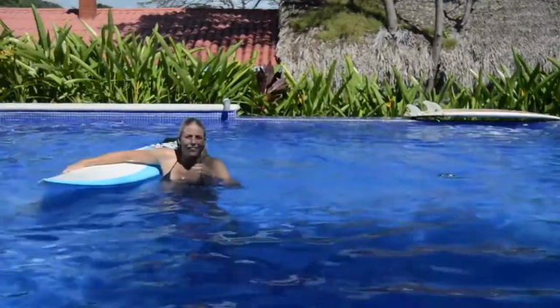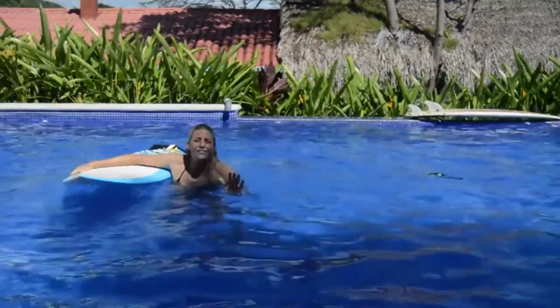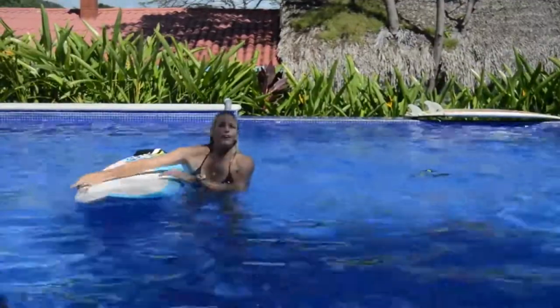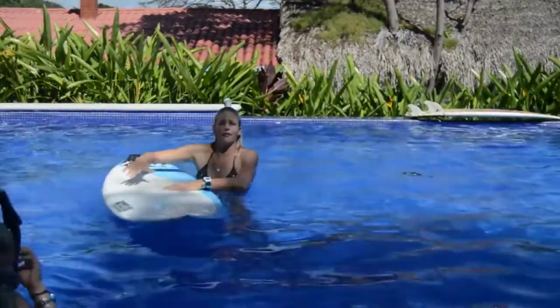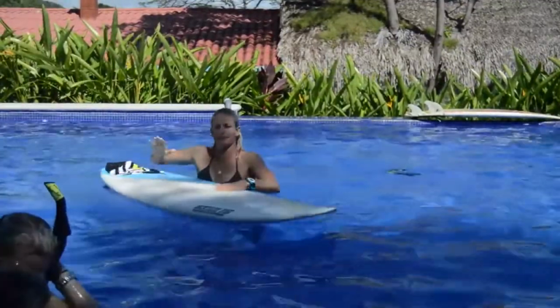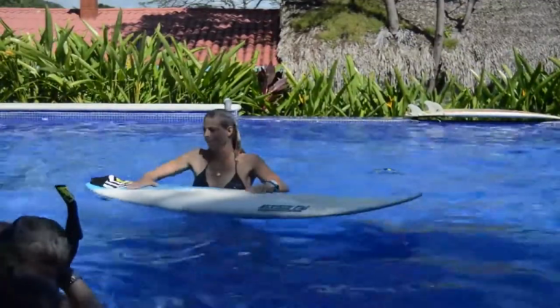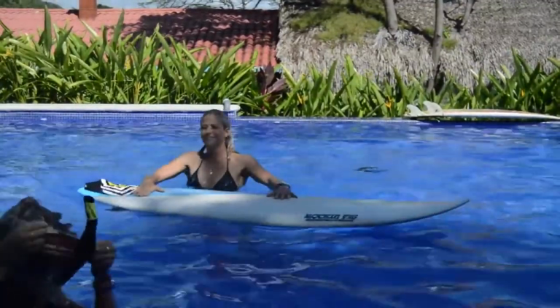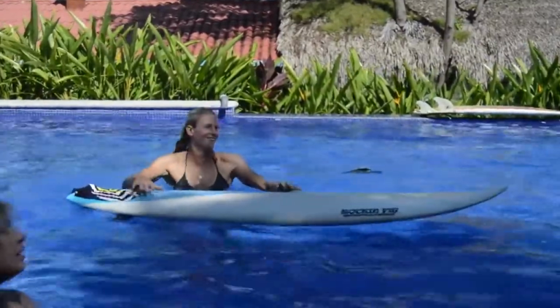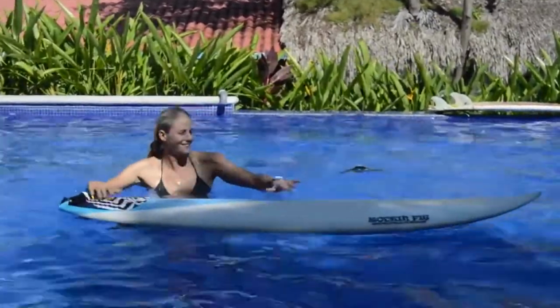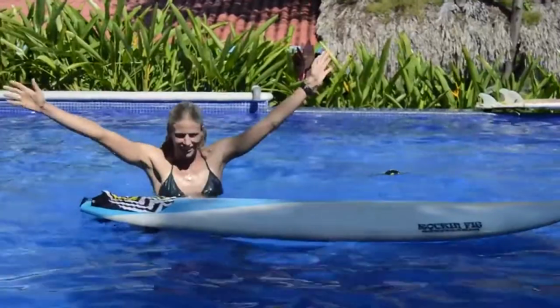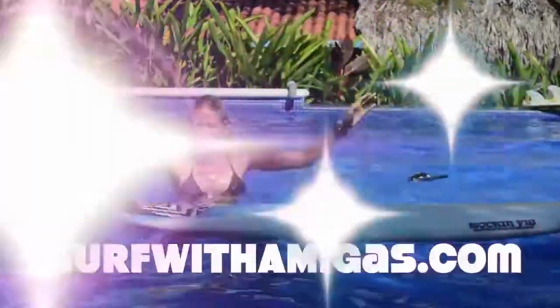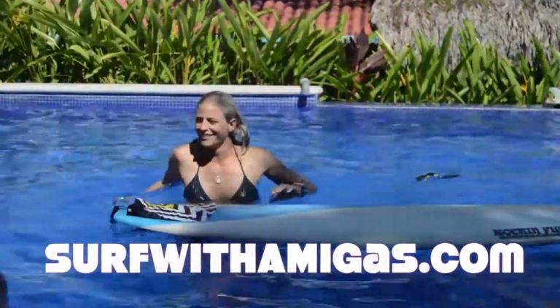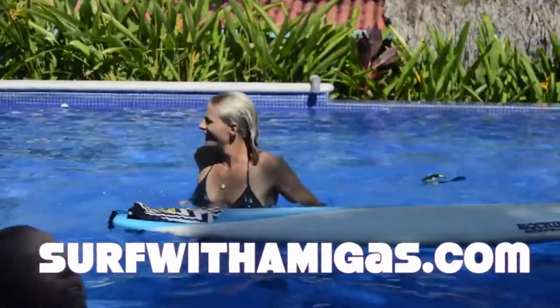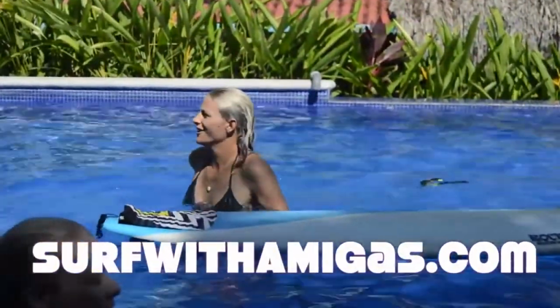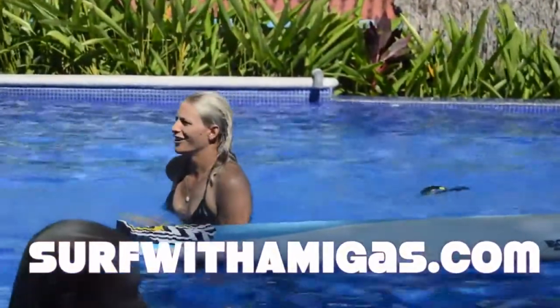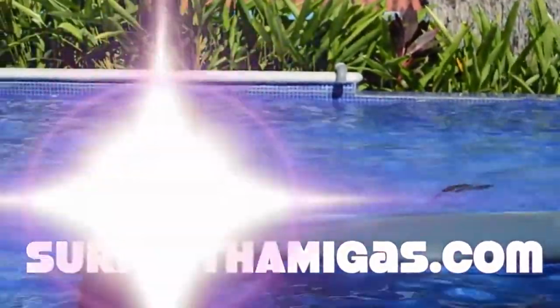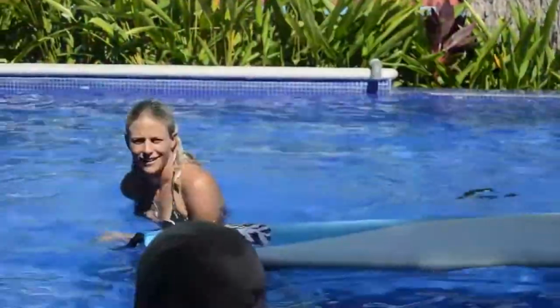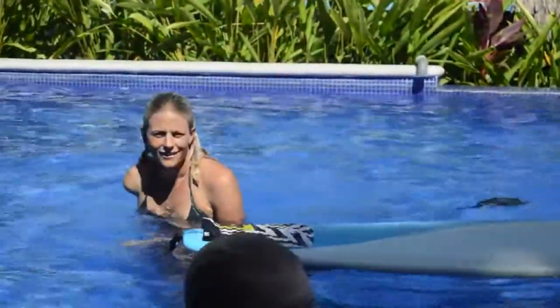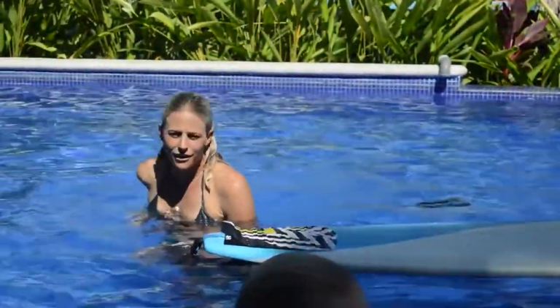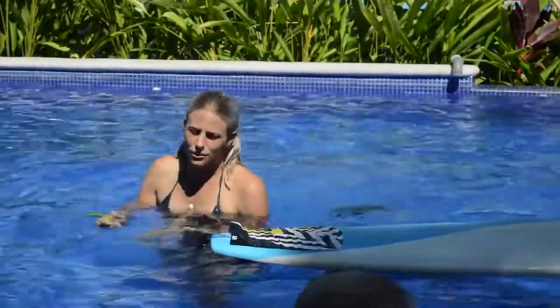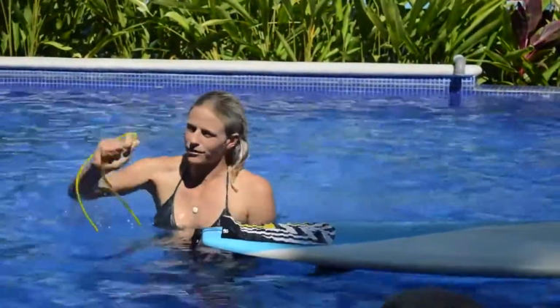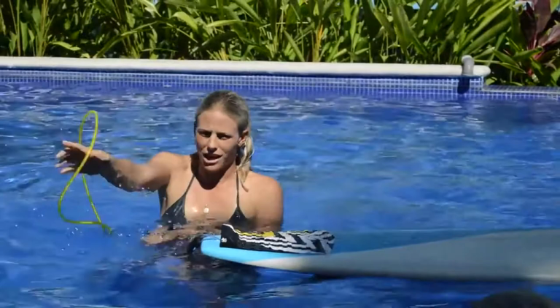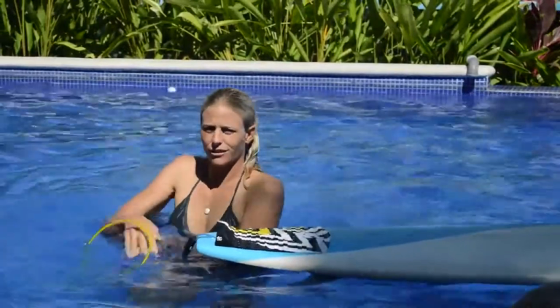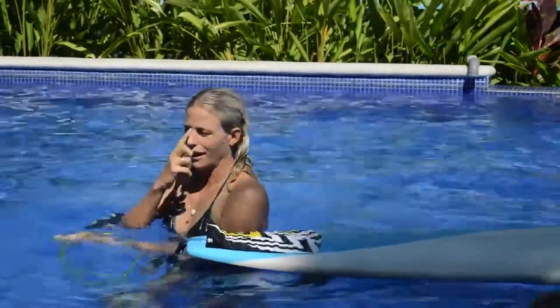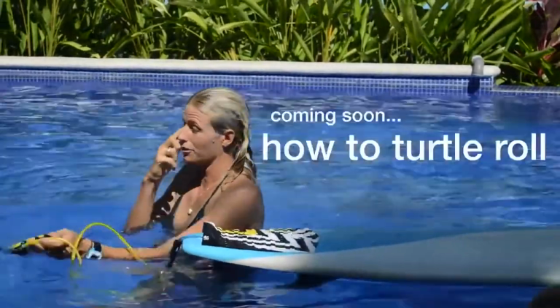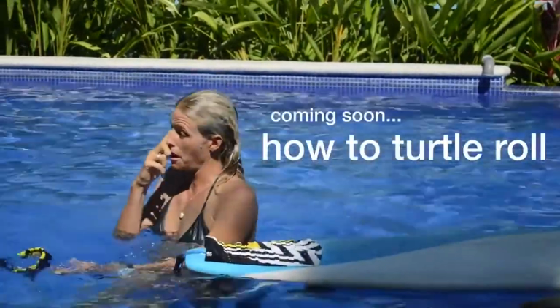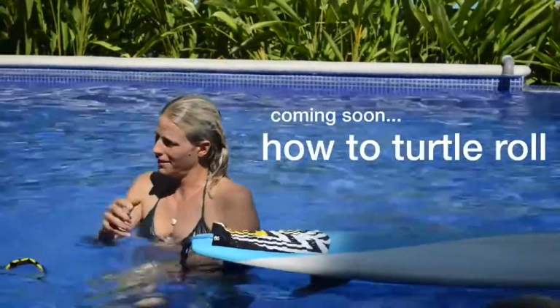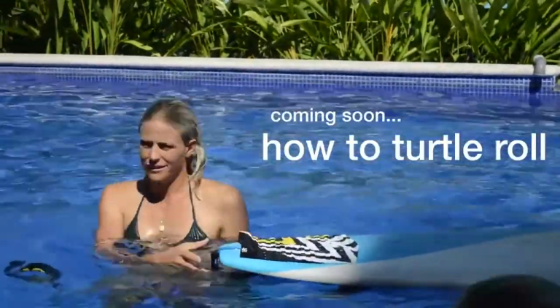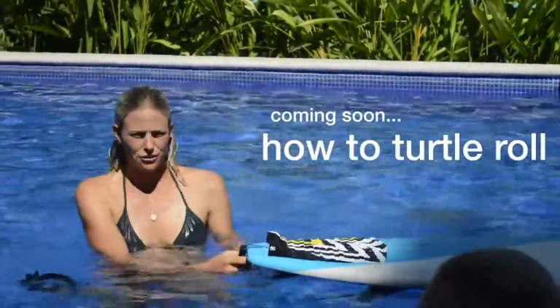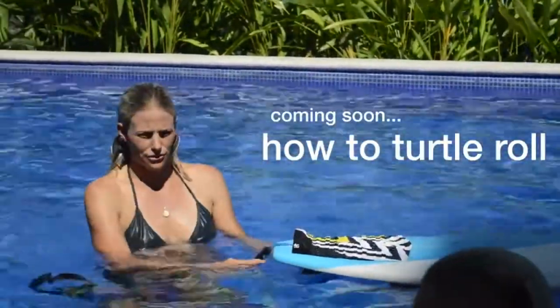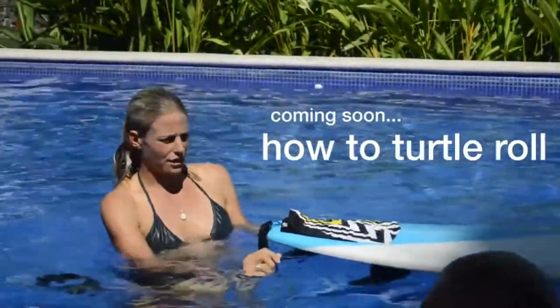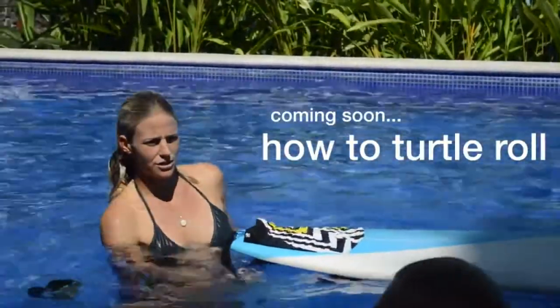And that's how you duck dive! Now we're gonna need some longboards because Jackie's gonna do a how-to turtle roll.